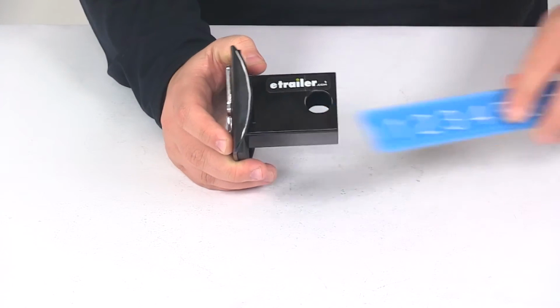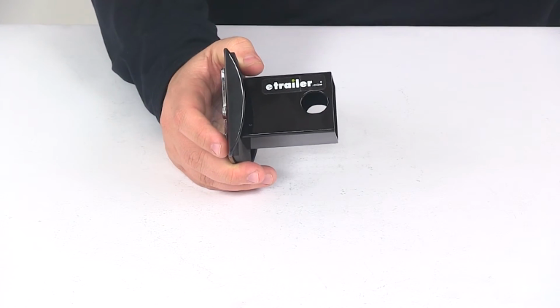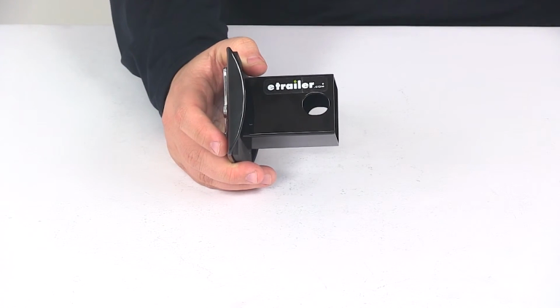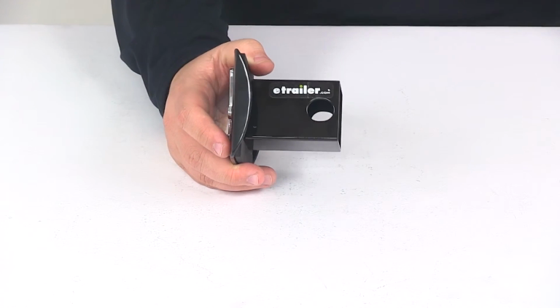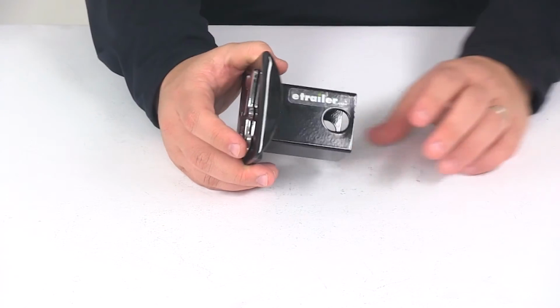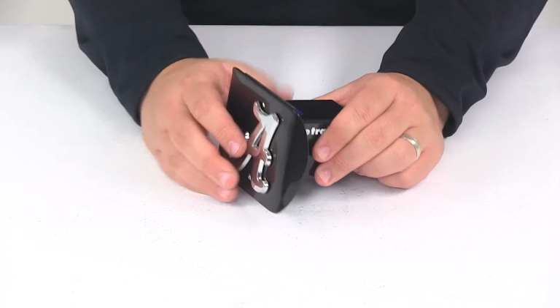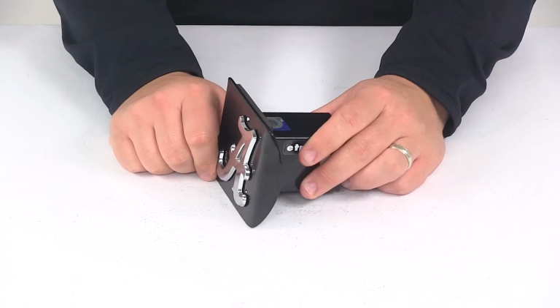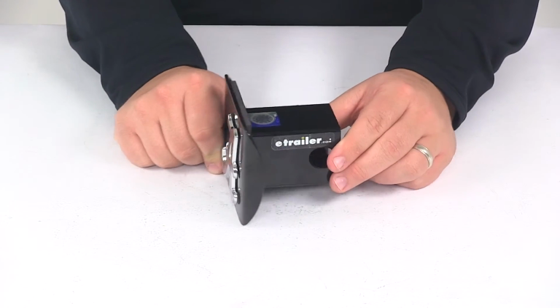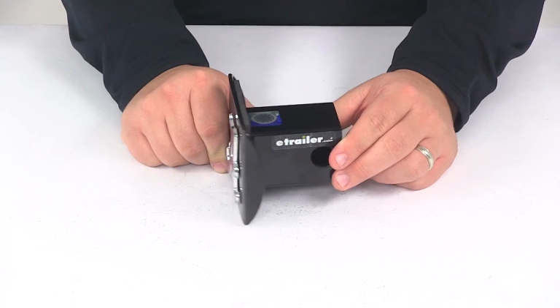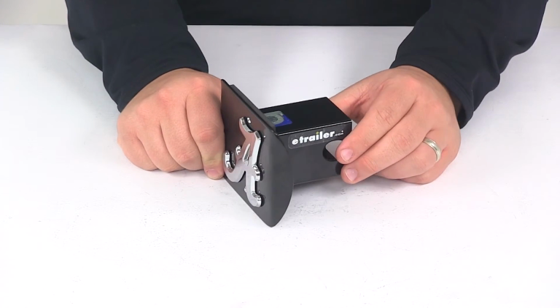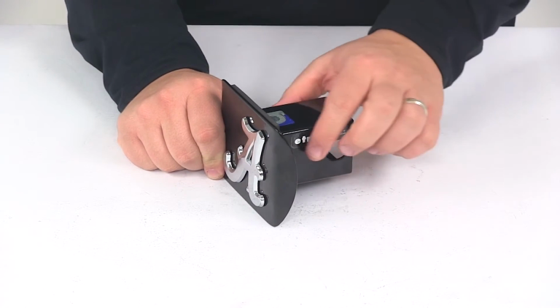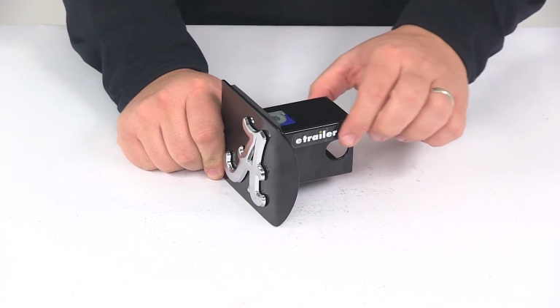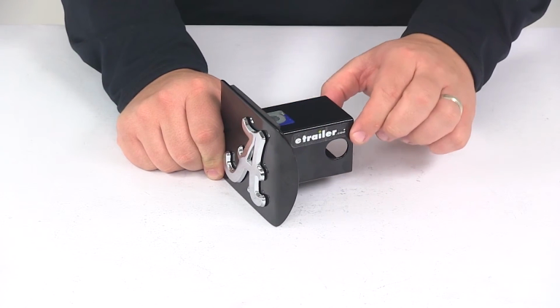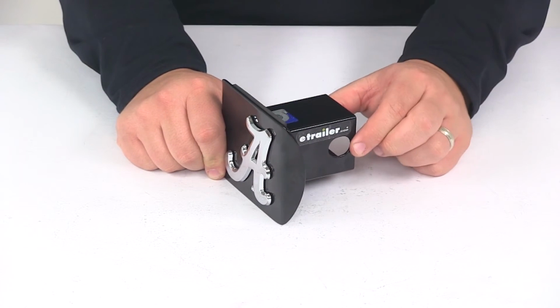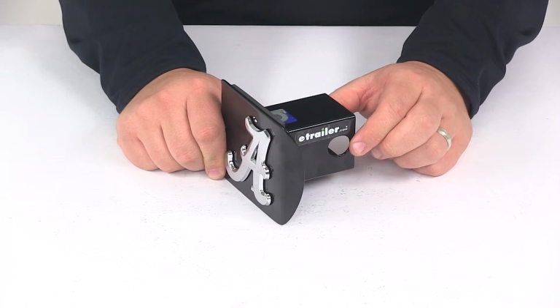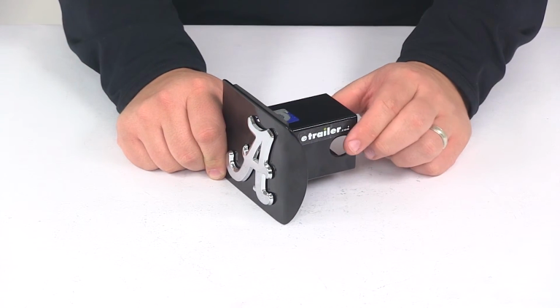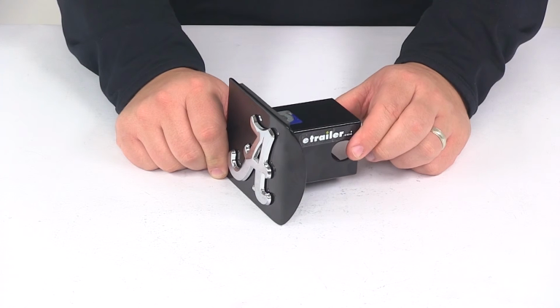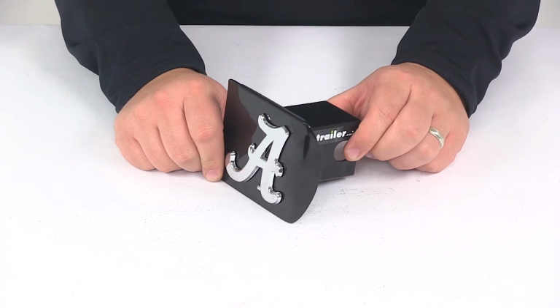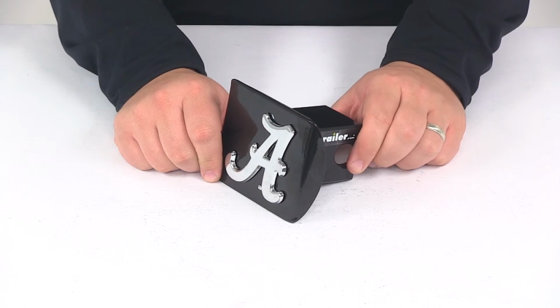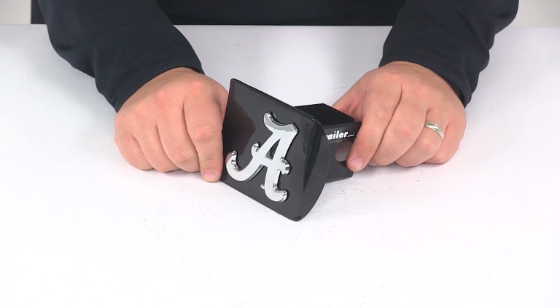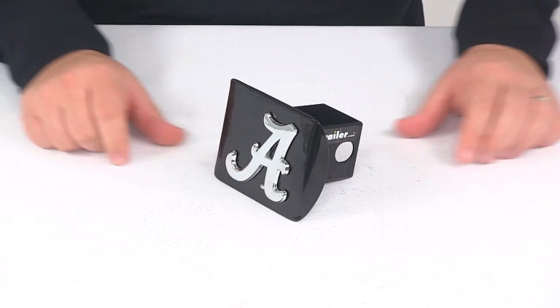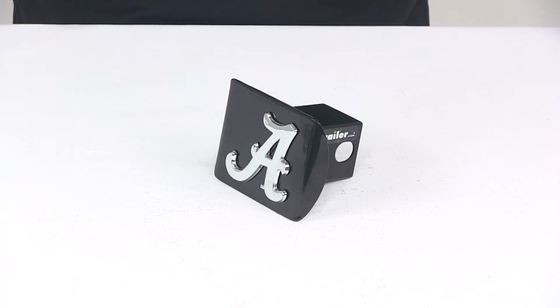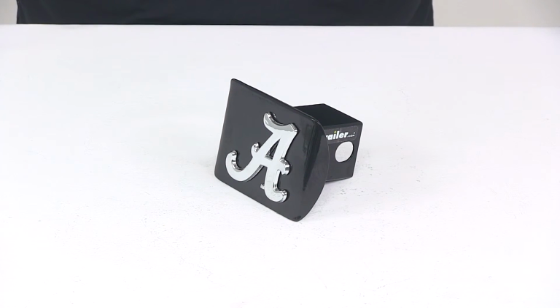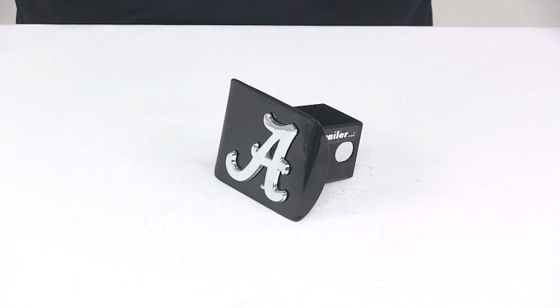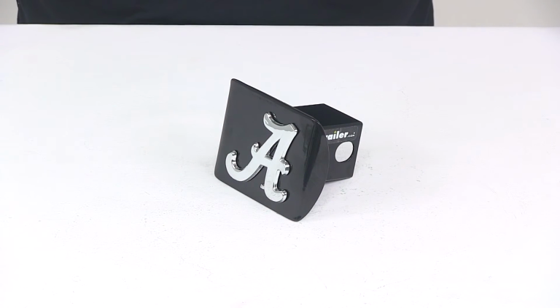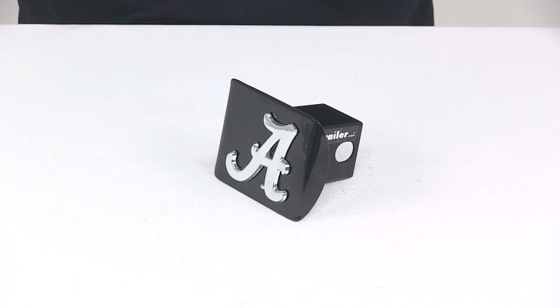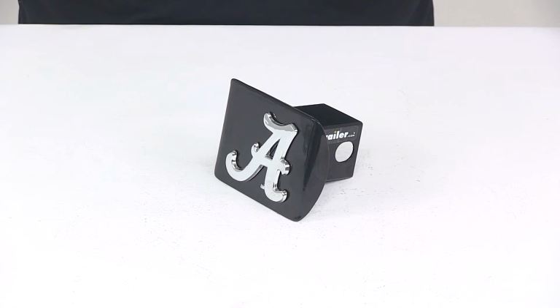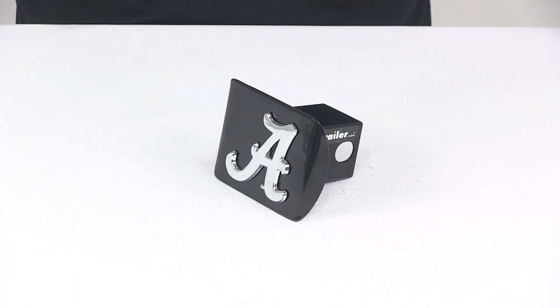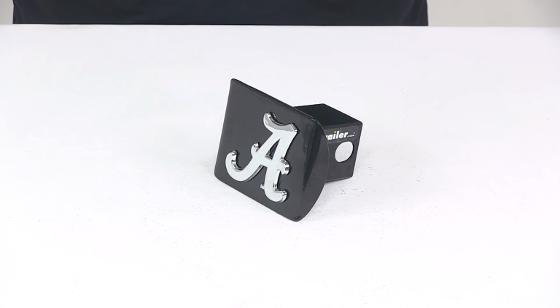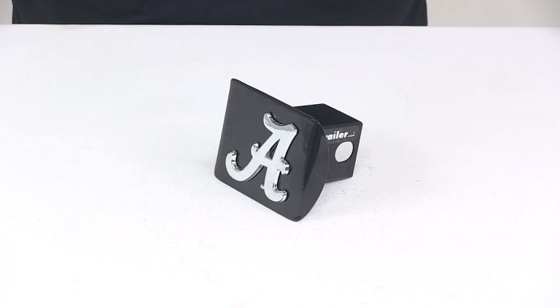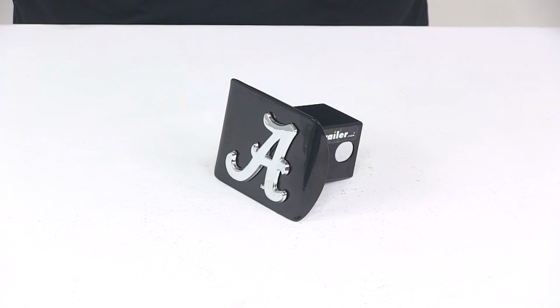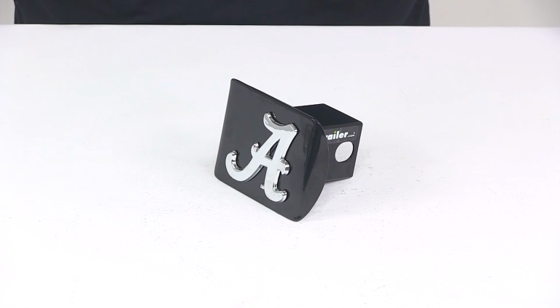This is designed for a two inch by two inch trailer hitch receiver. A really simple installation process — just slide this piece into the receiver tube of your hitch, line up your pinholes, and secure it with a hitch pin and clip or a hitch lock. That's going to do it for today's look at the Alabama two inch hitch cover from AMG.